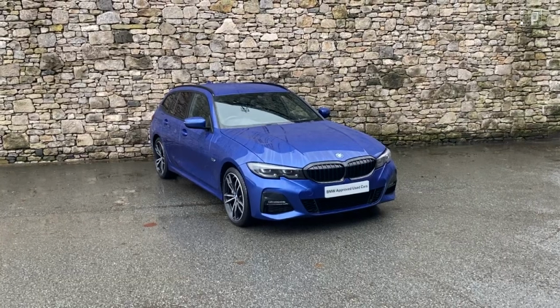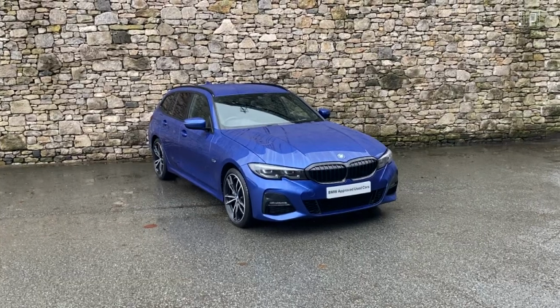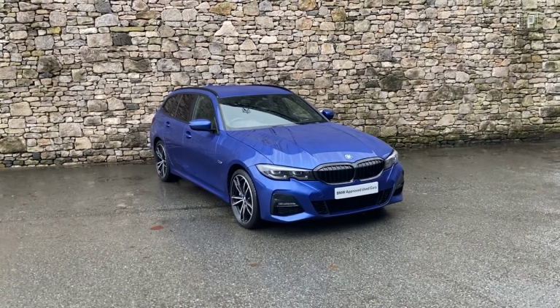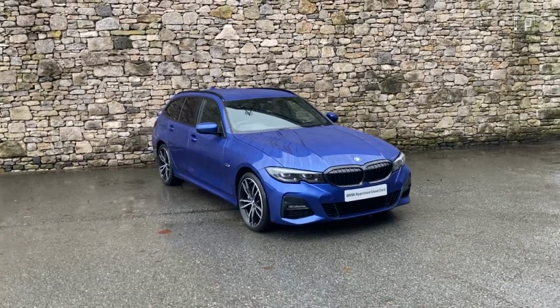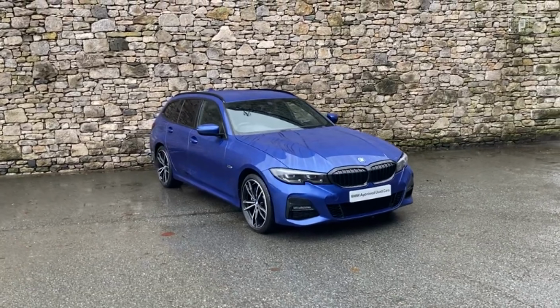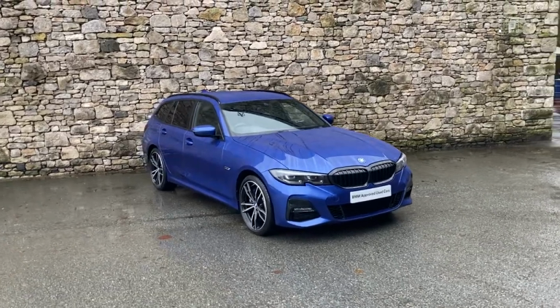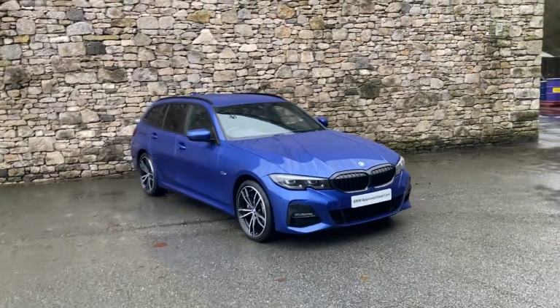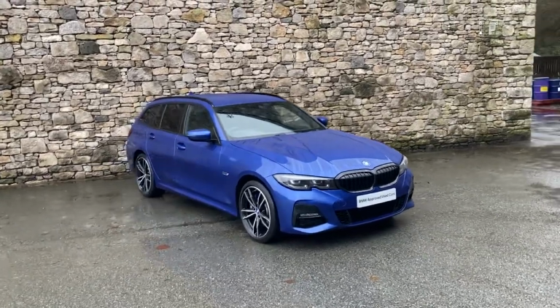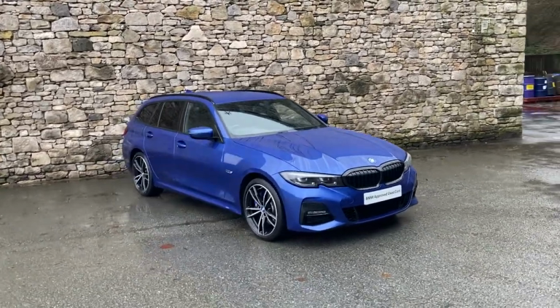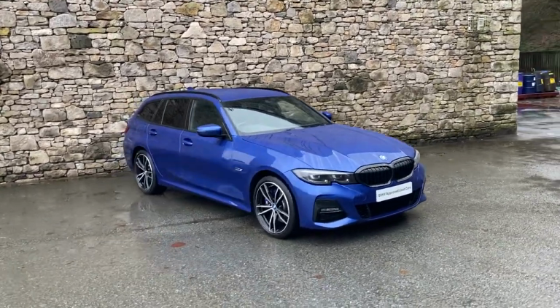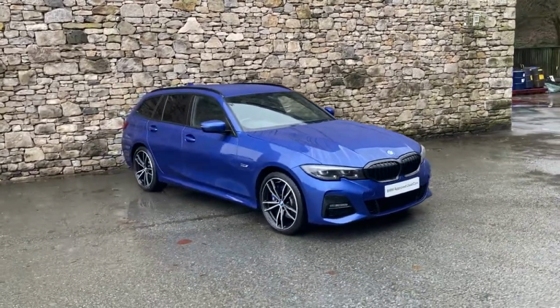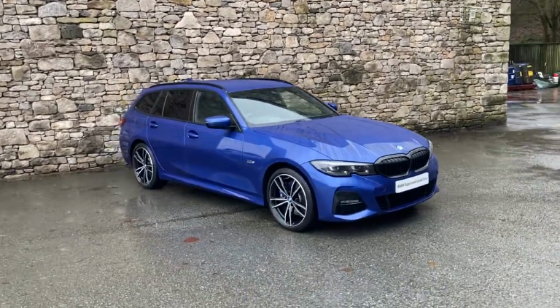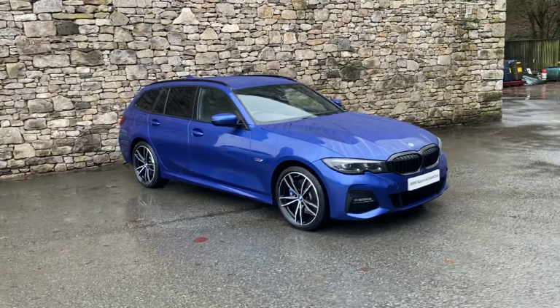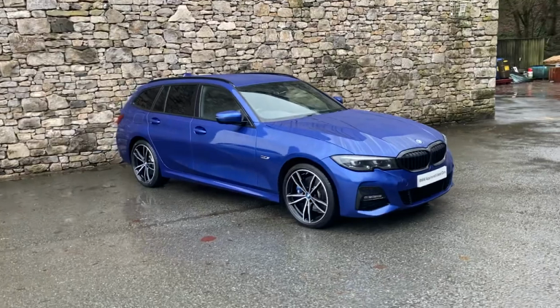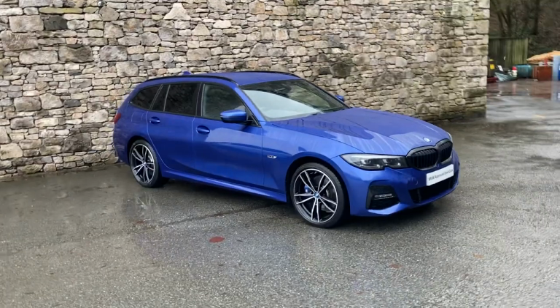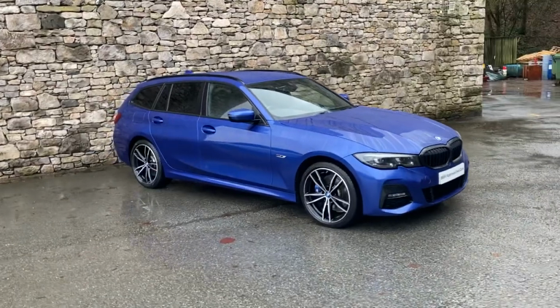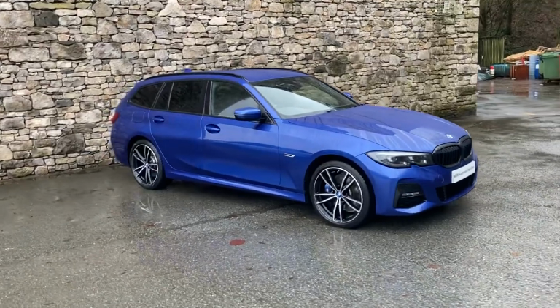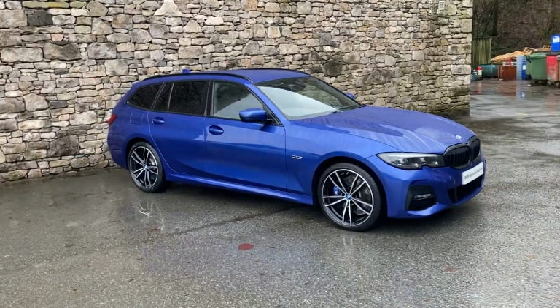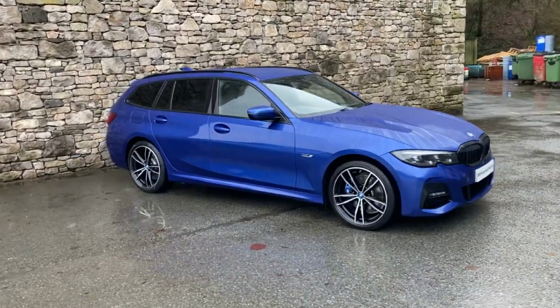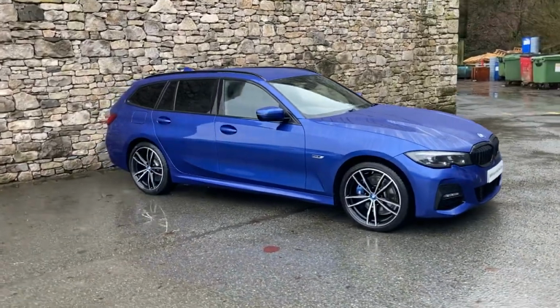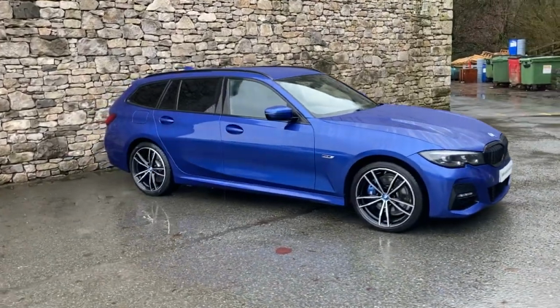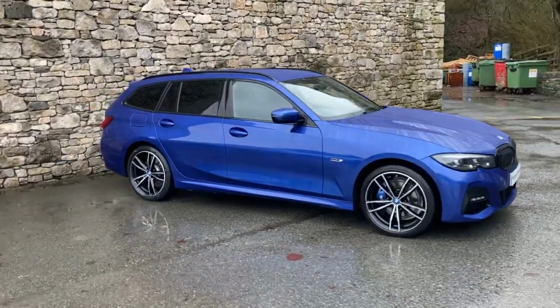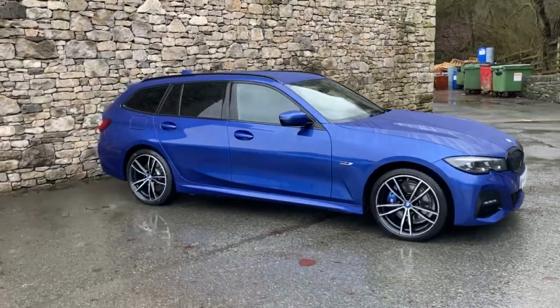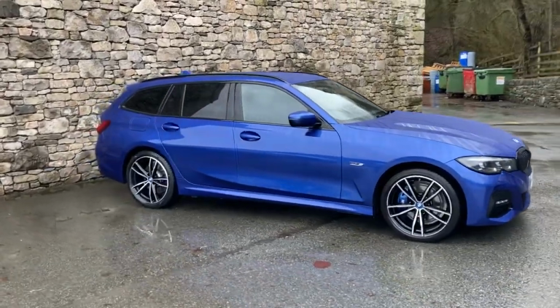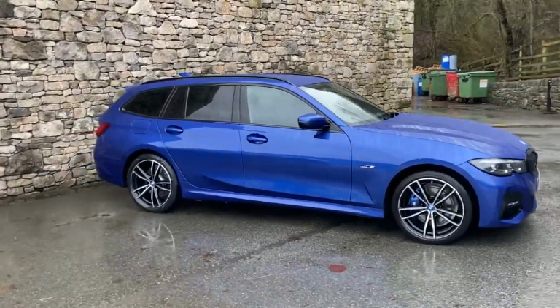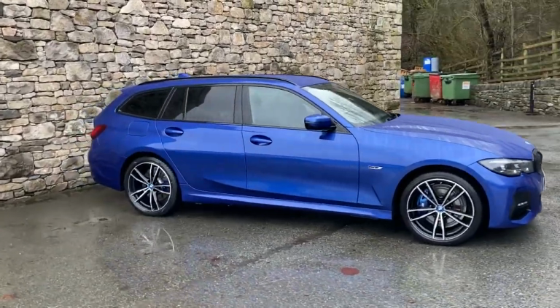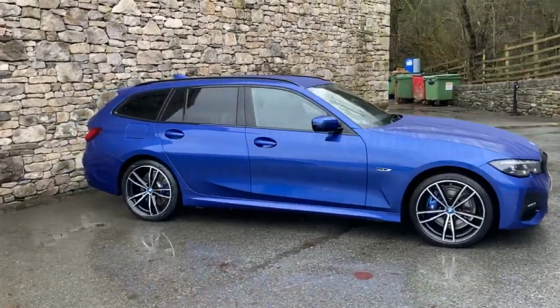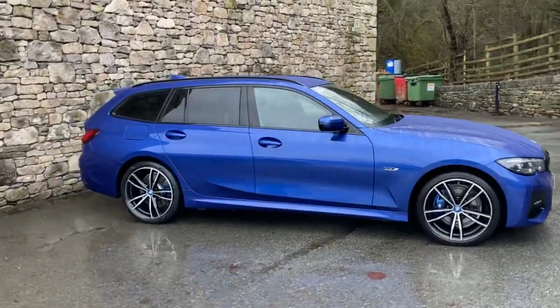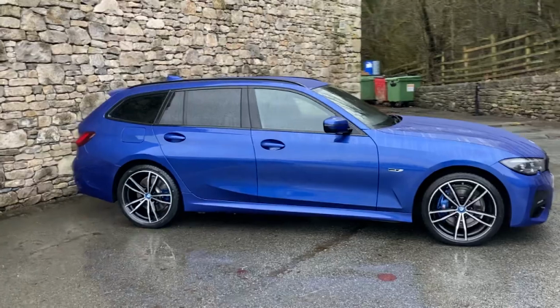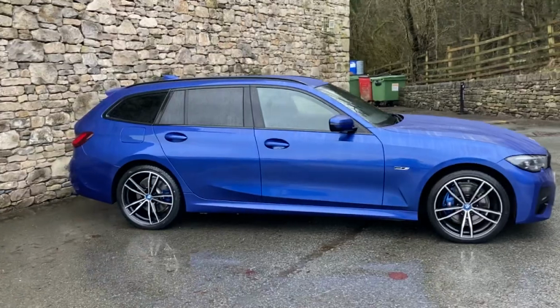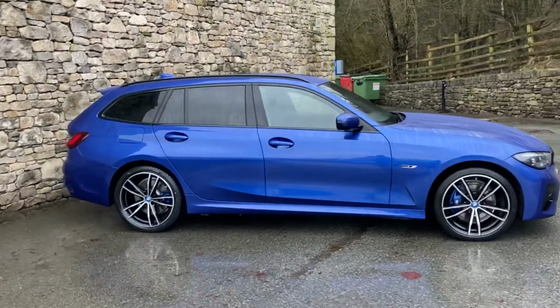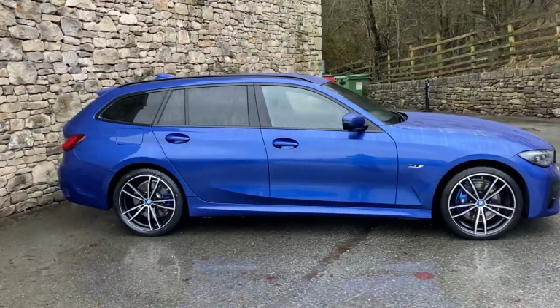Hello from a wet Lake District and welcome to Lloyd BMW South Lakes. Today we have this fantastic BMW 3 Series Touring — it's the hybrid, it's the 330e, it's the M Sport spec.